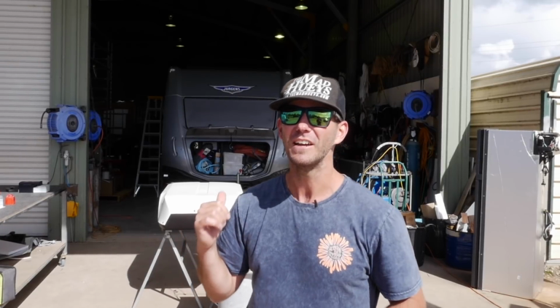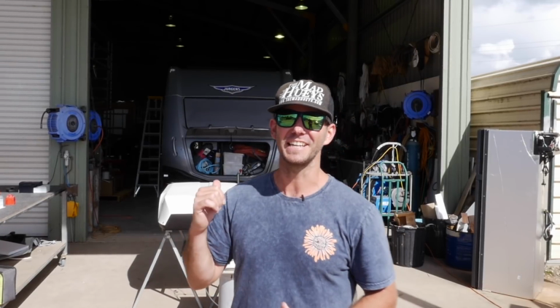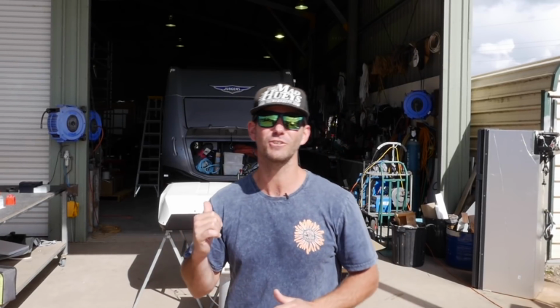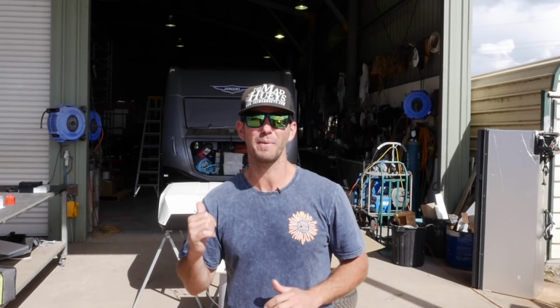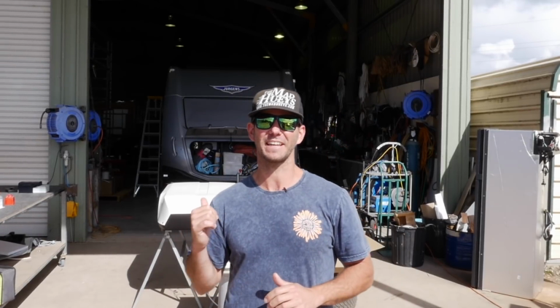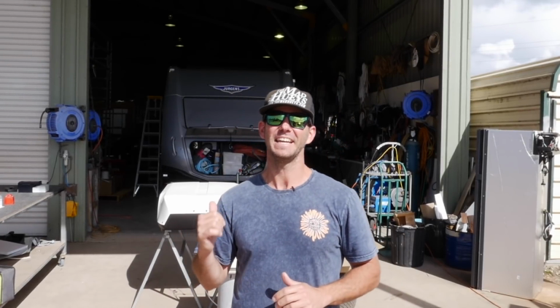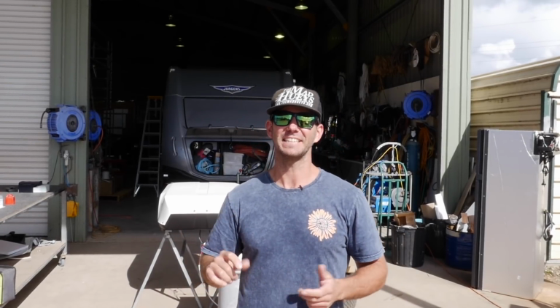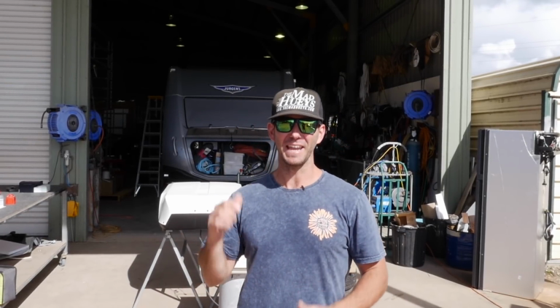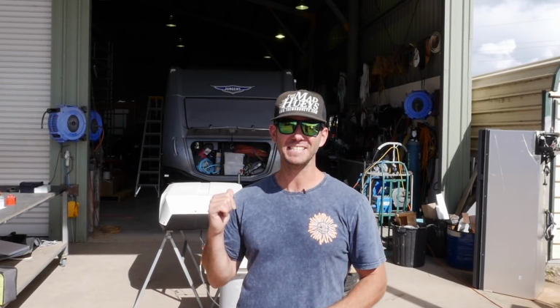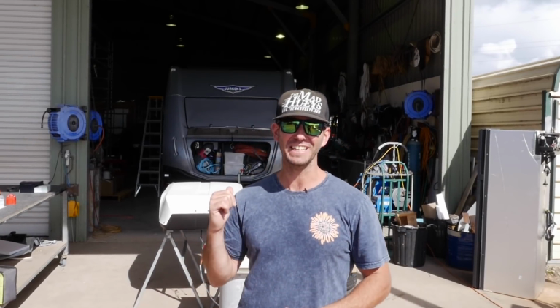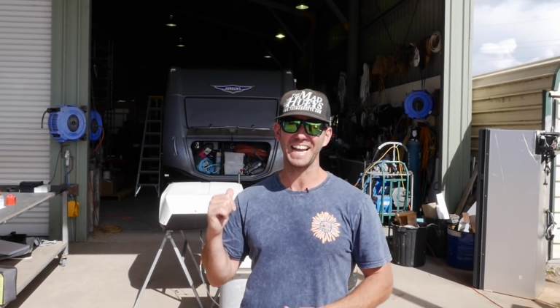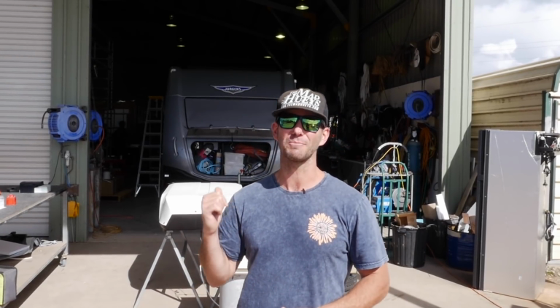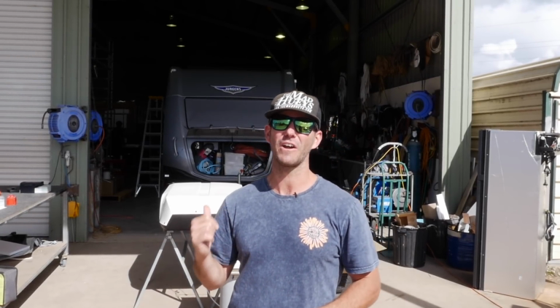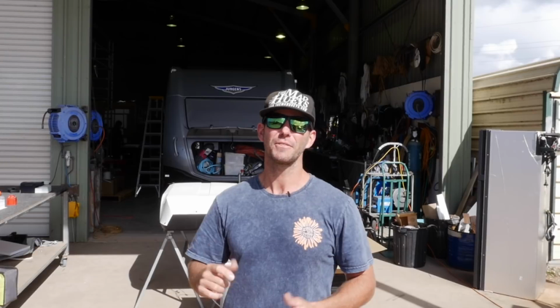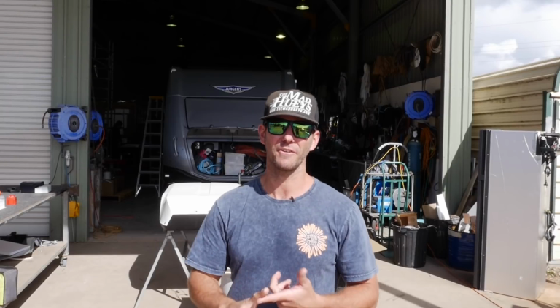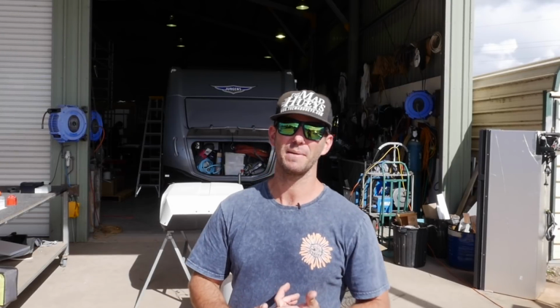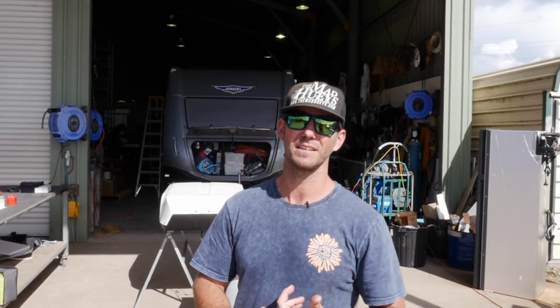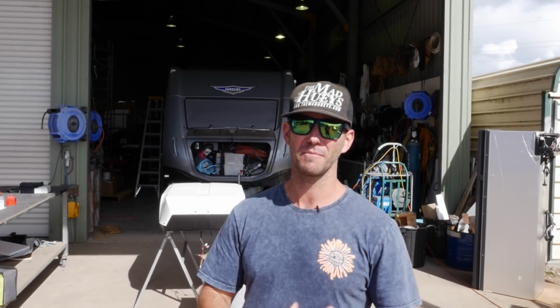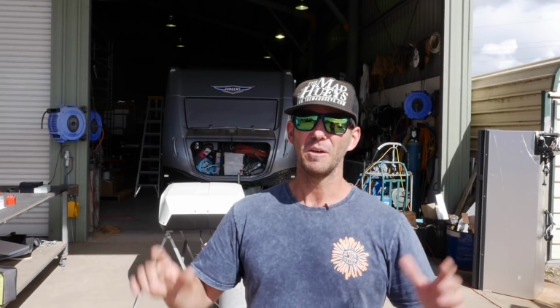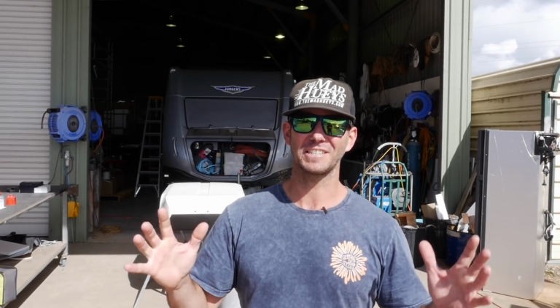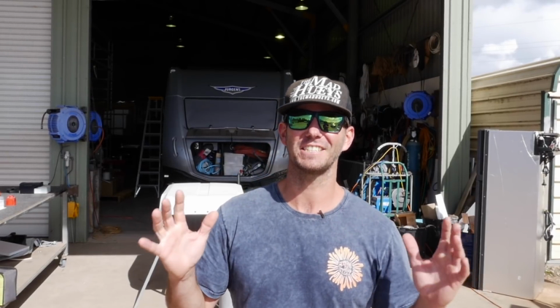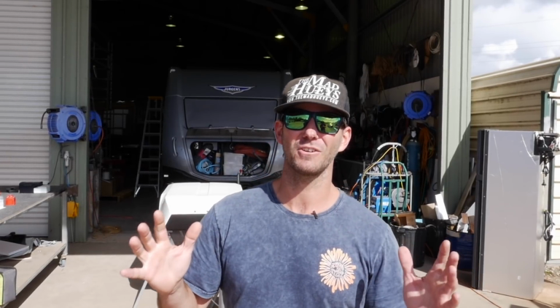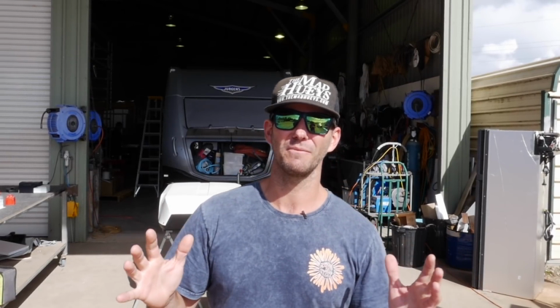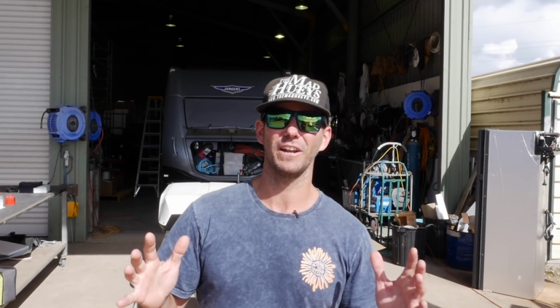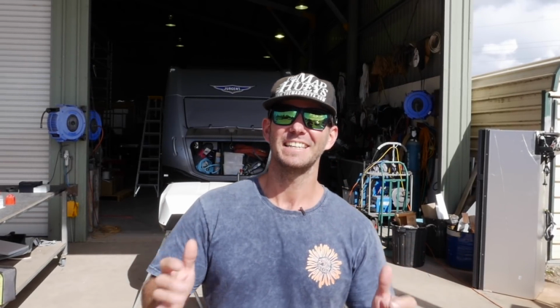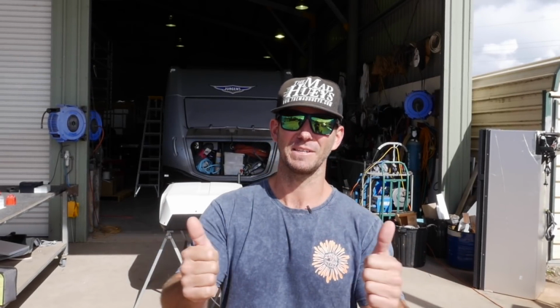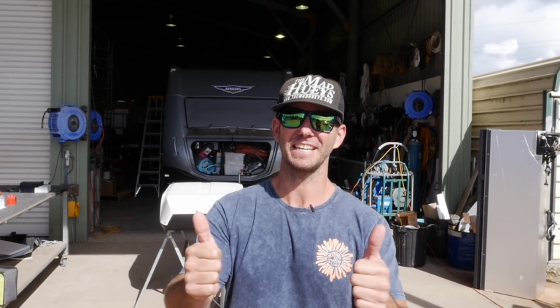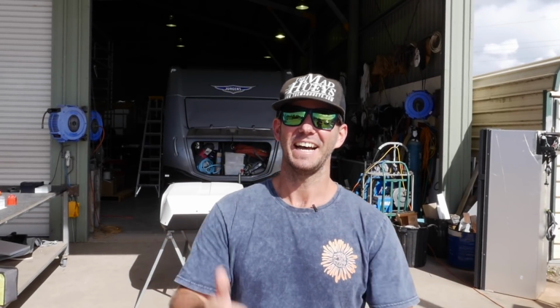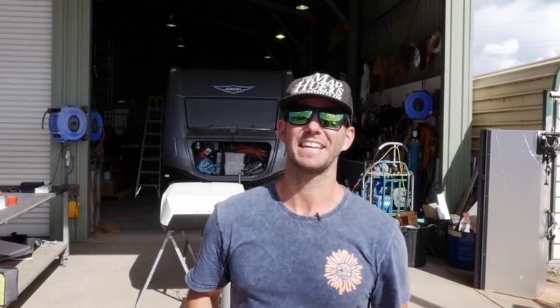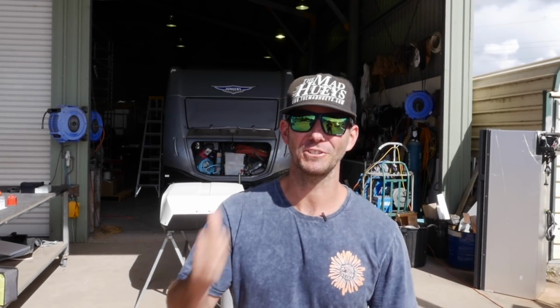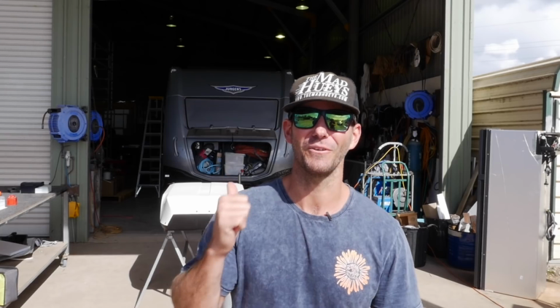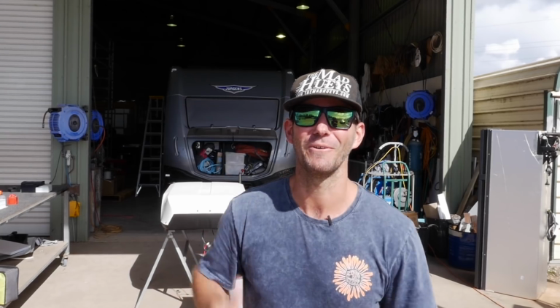It's an Enerdrive power kit we're installing today and tomorrow: 300 amp hours of lithium, big charger, big combi inverter - it's going to be sick. Keep watching to find out more.